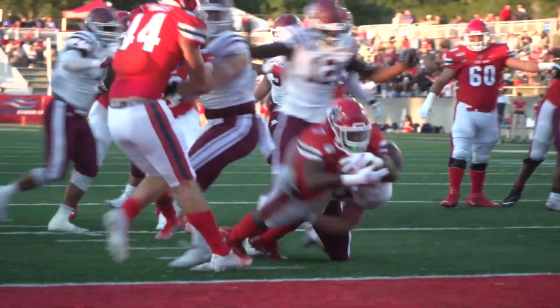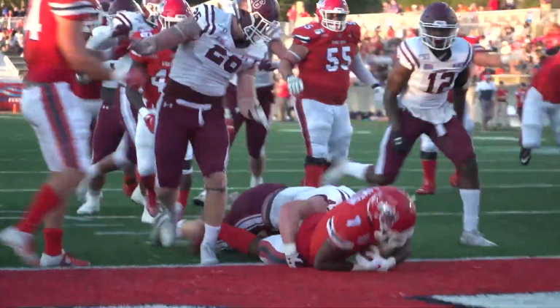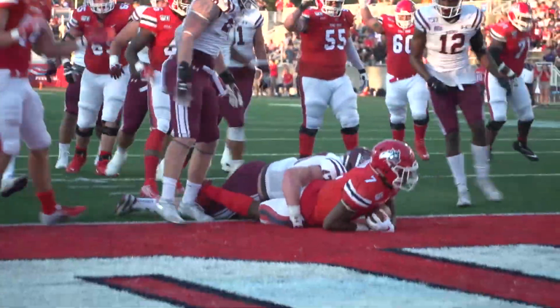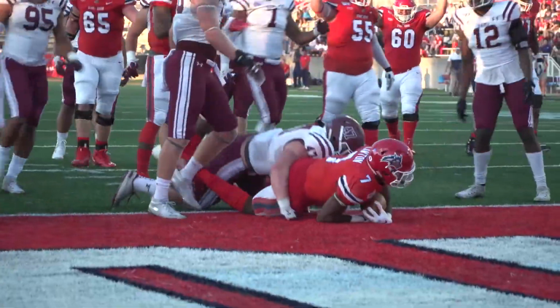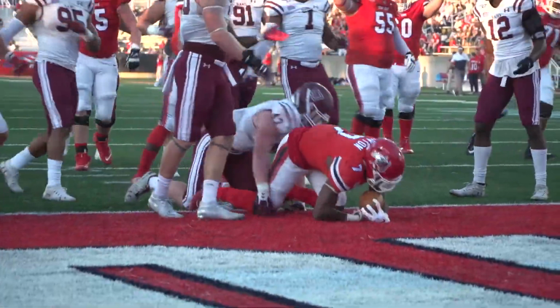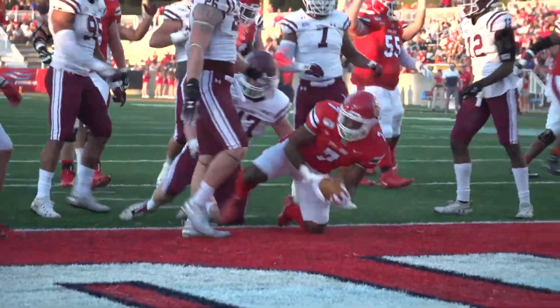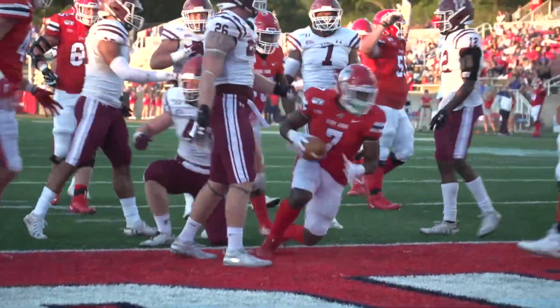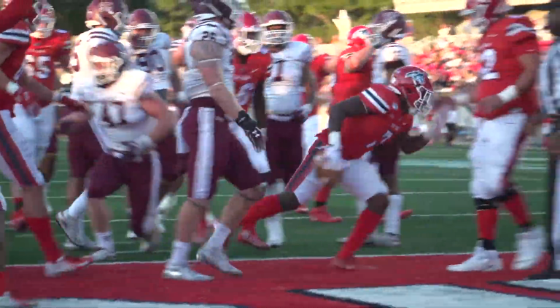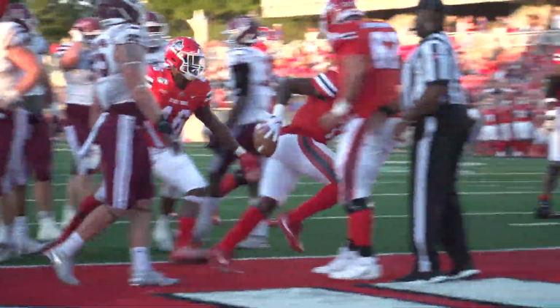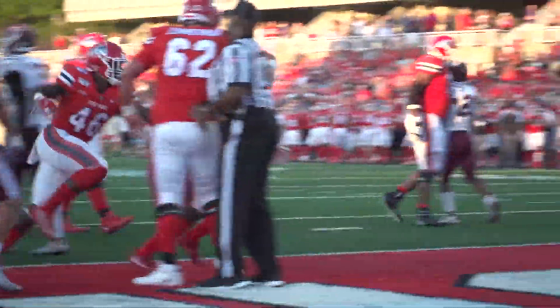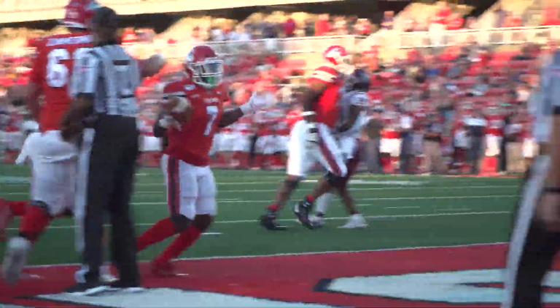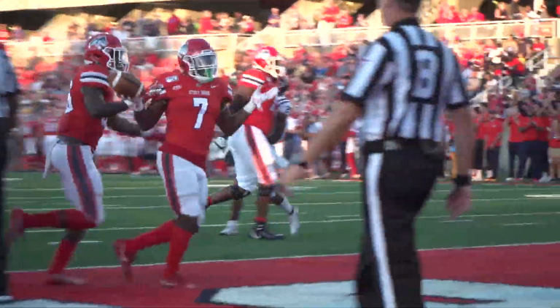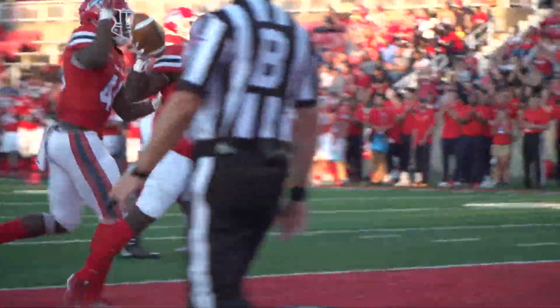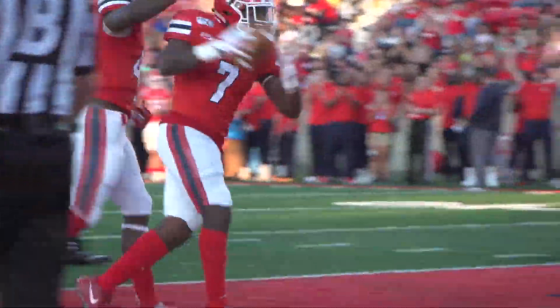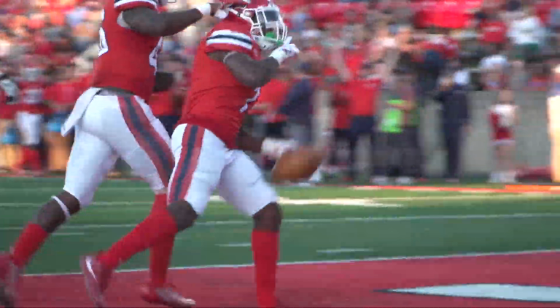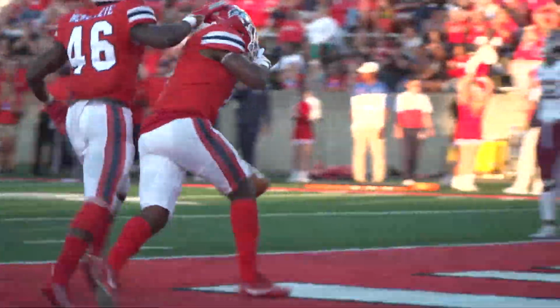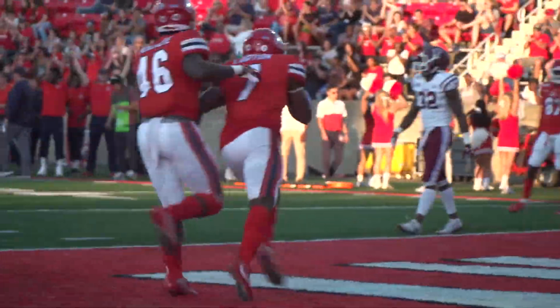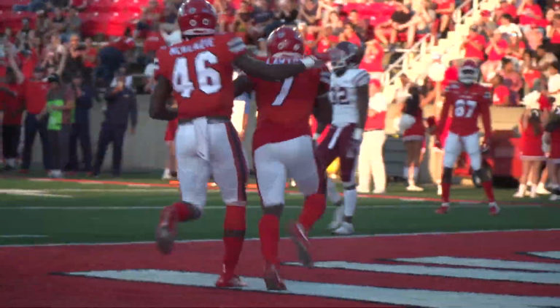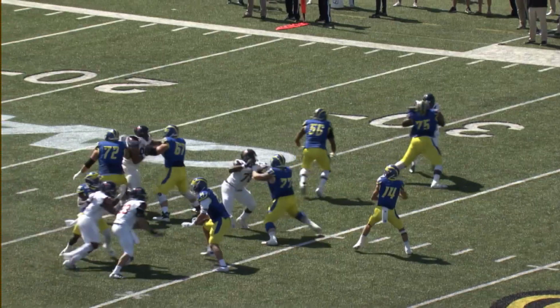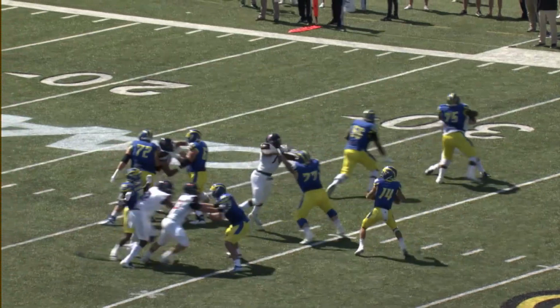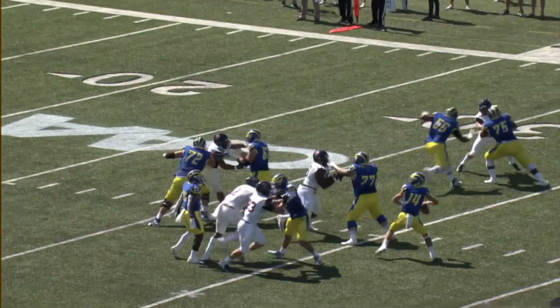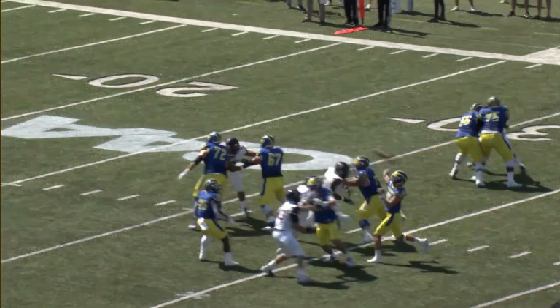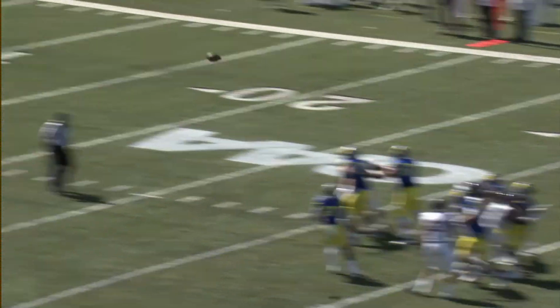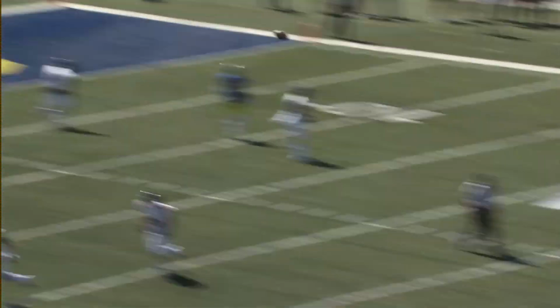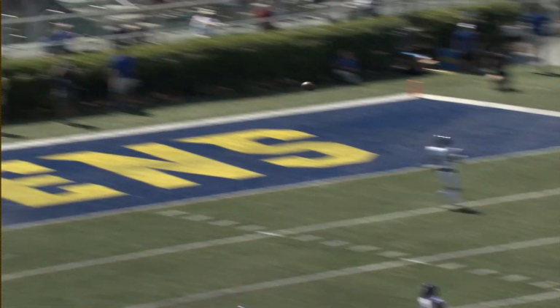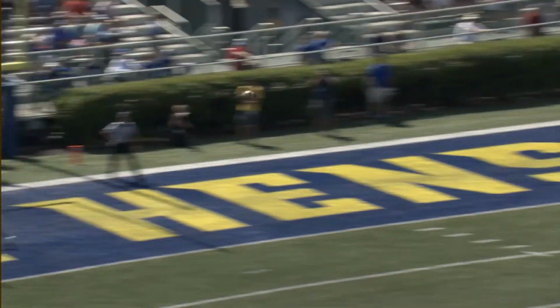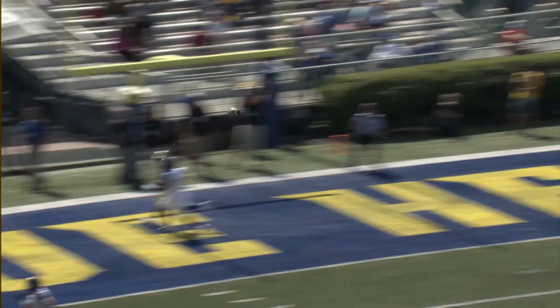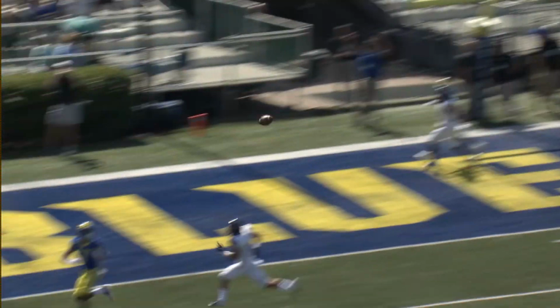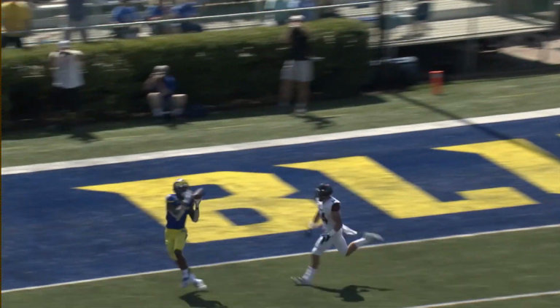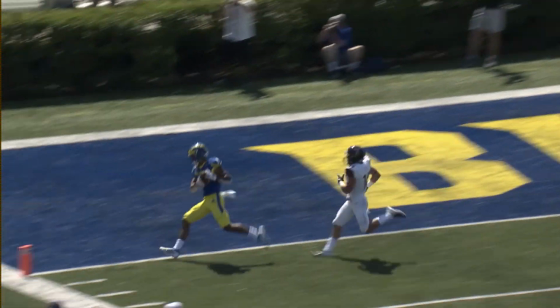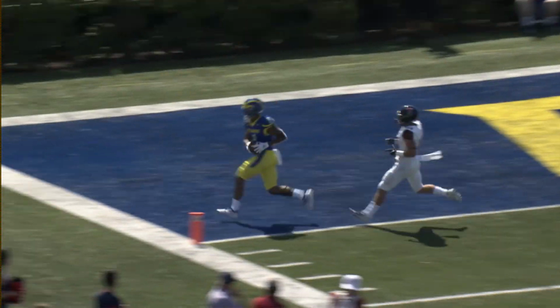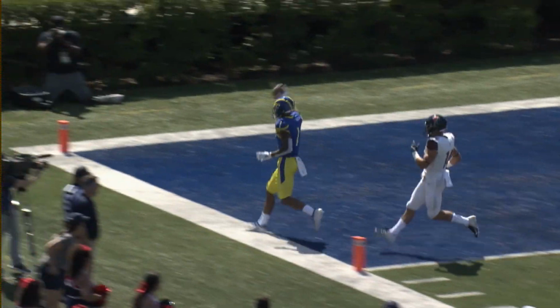Up the middle it is Lawton — Seawolves six as Stony Brook strikes first. The draw, look into the end zone — Pitt, touchdown on the opening drive.